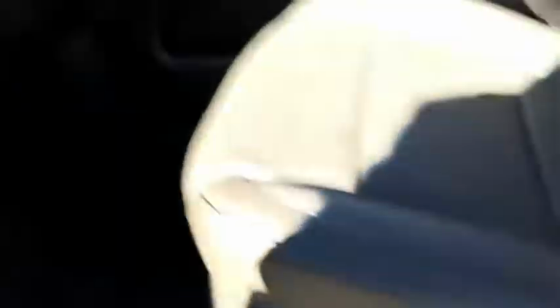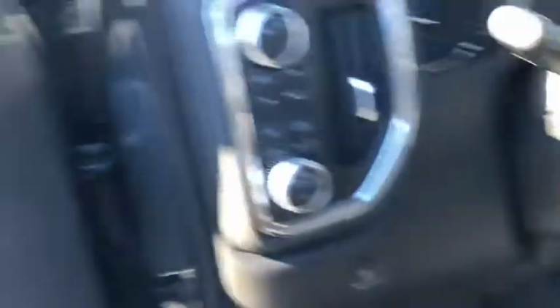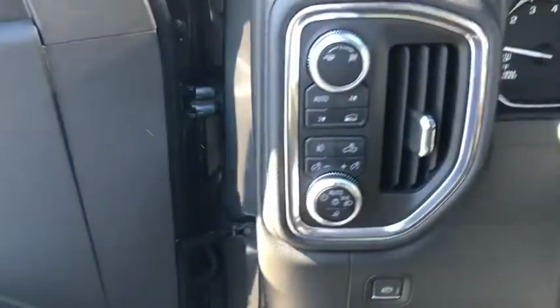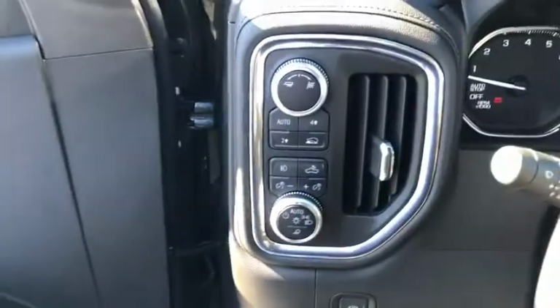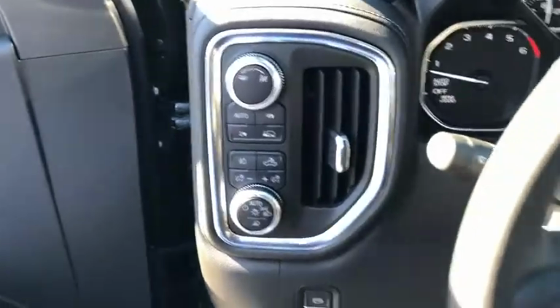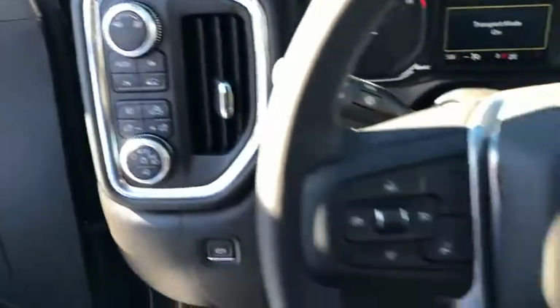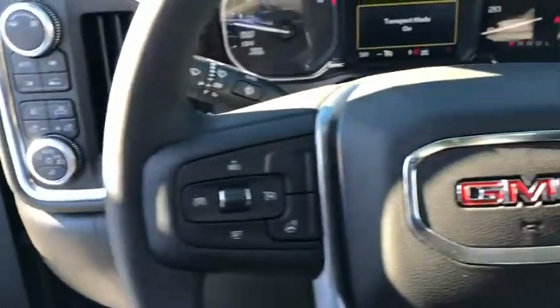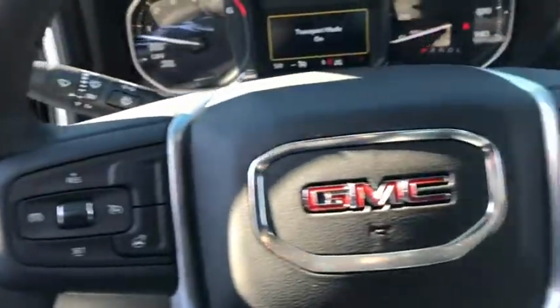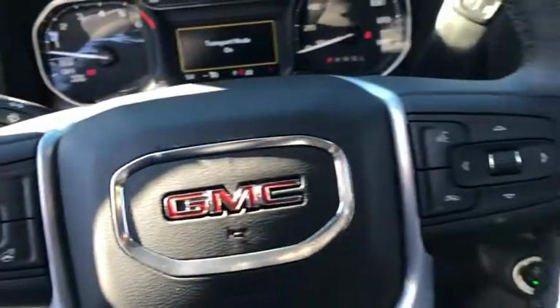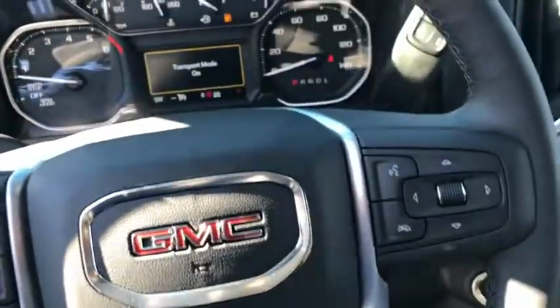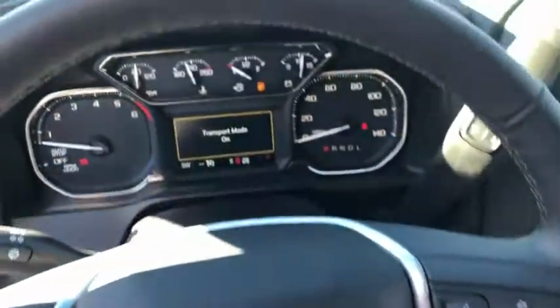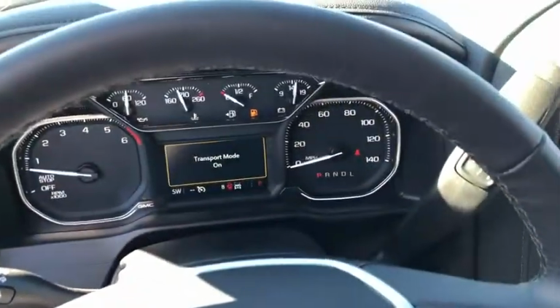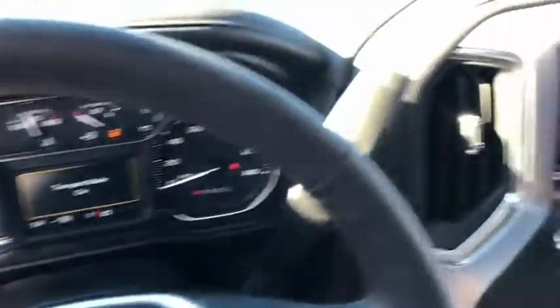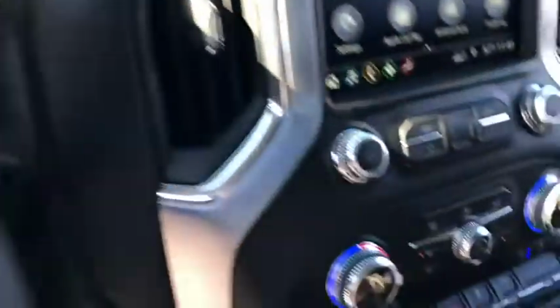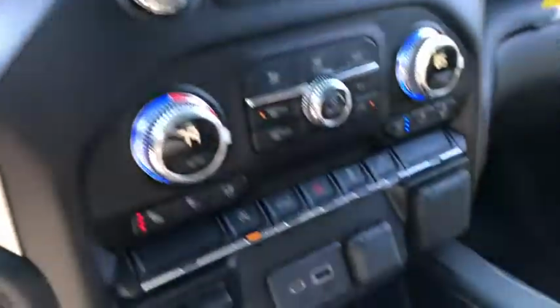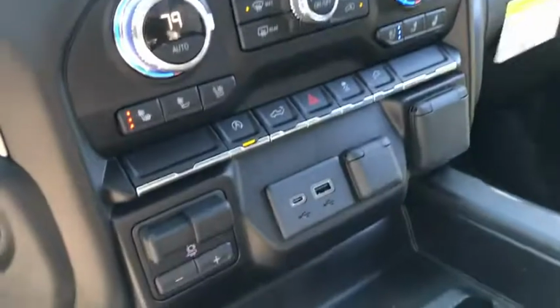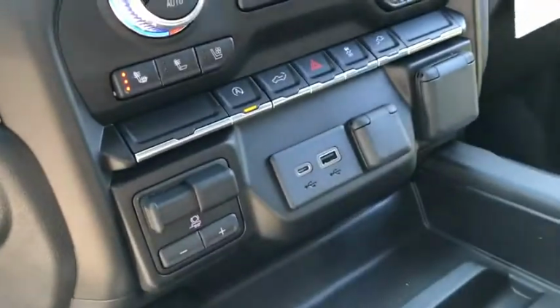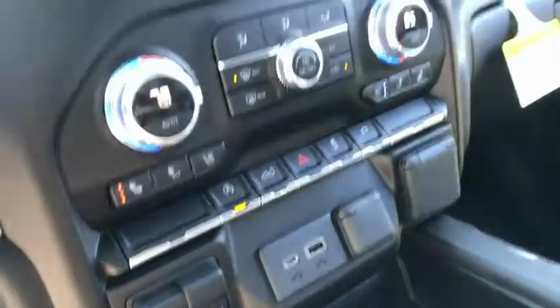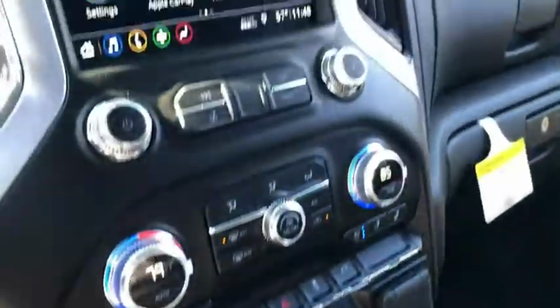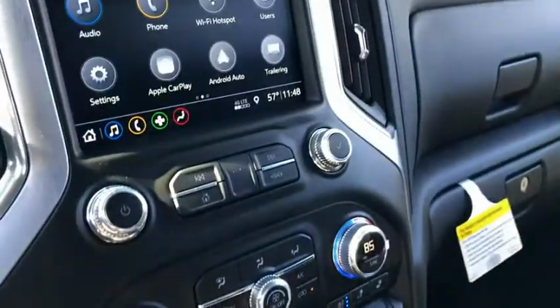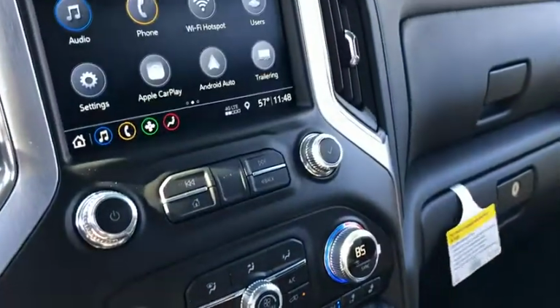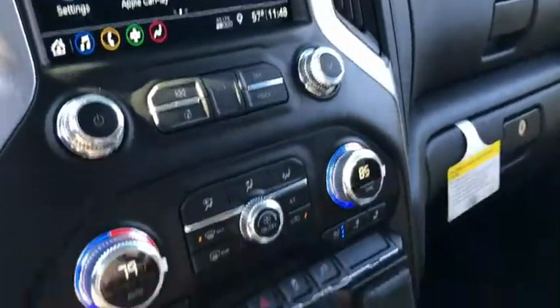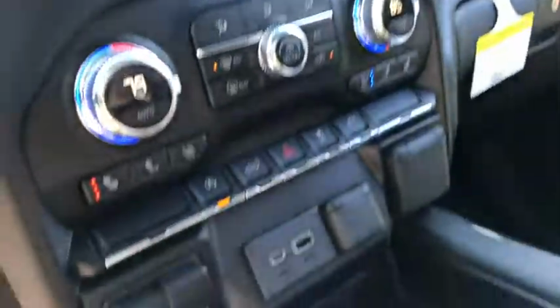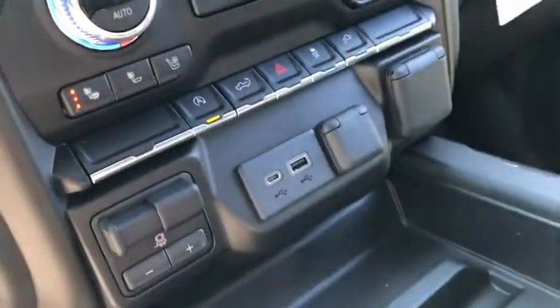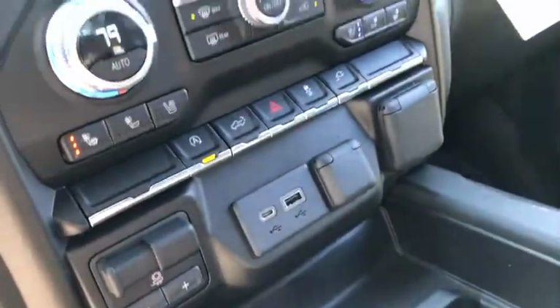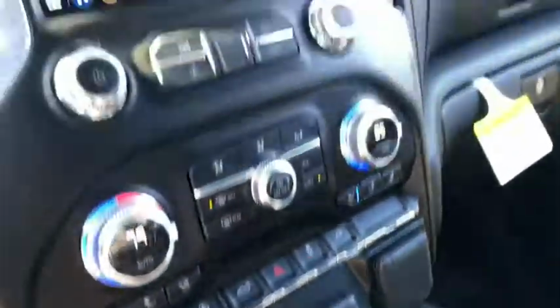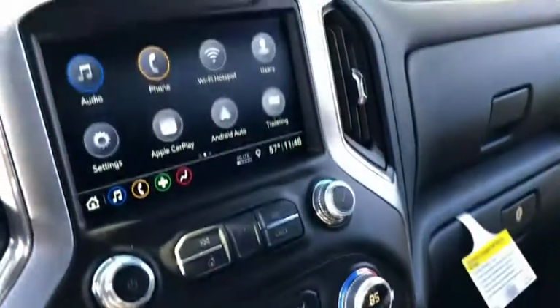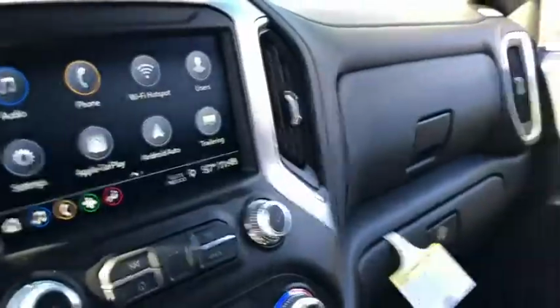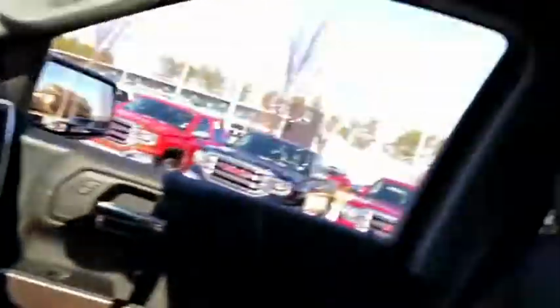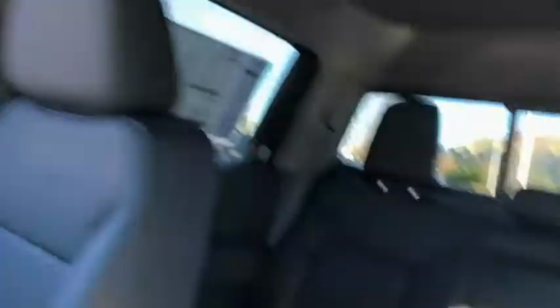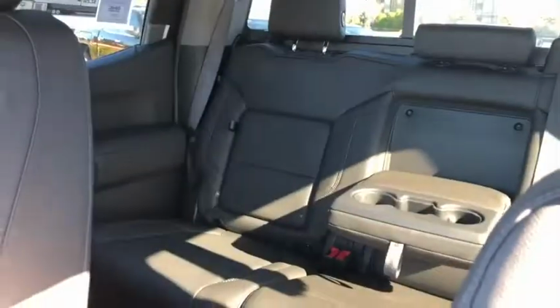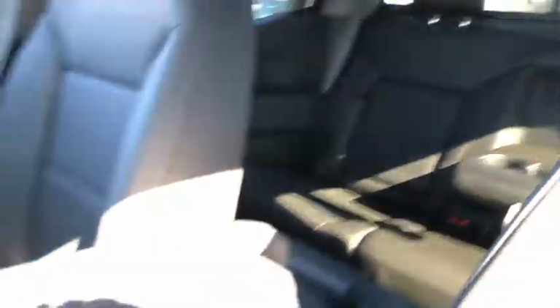Front floor mat, cruise control, ABS four-wheel, rear defrost, AM-FM stereo radio, MP3 player, passenger airbag, power door locks, power windows. This beauty will even make your house keys jealous. Drive it today!